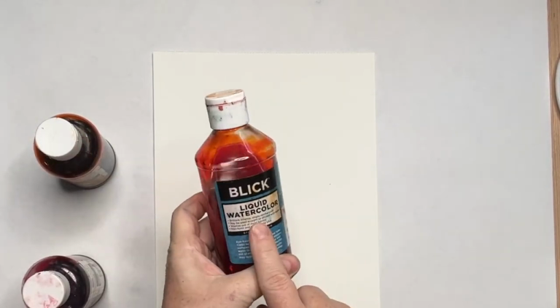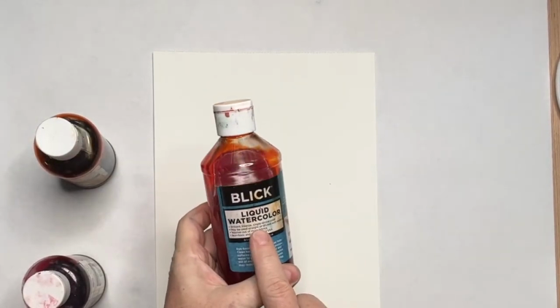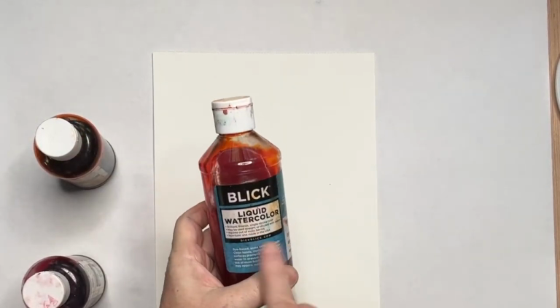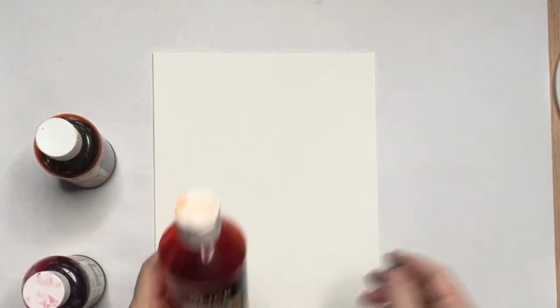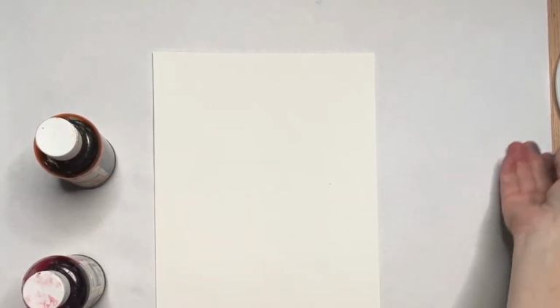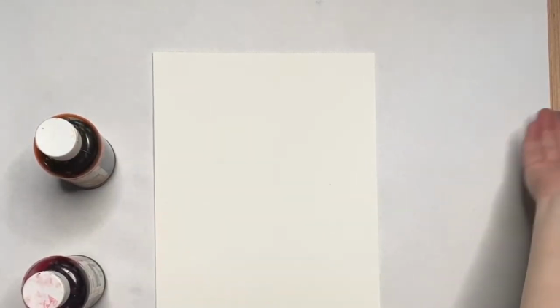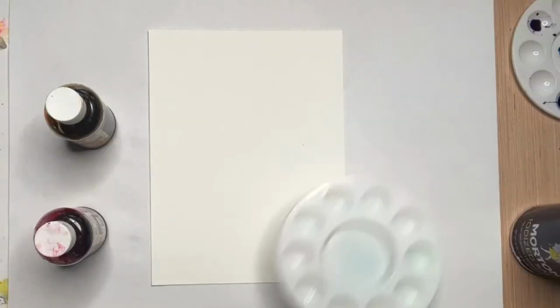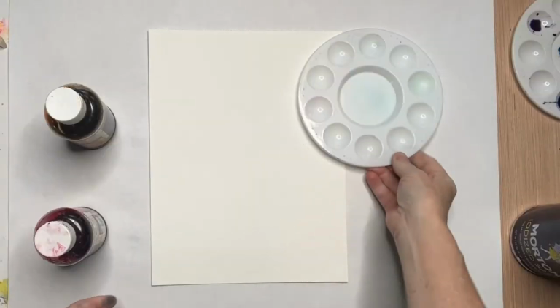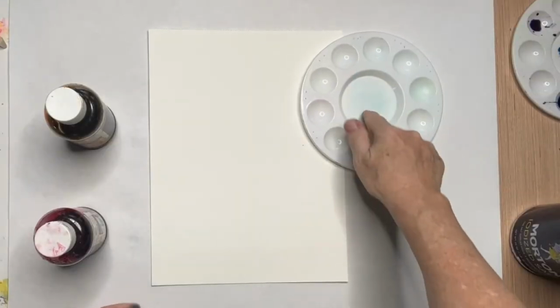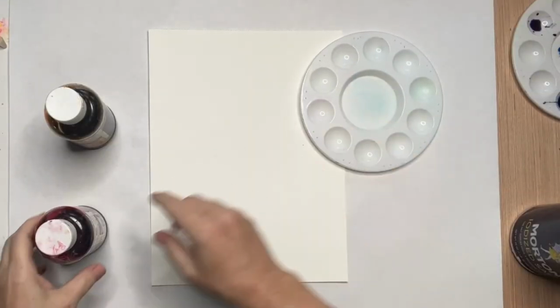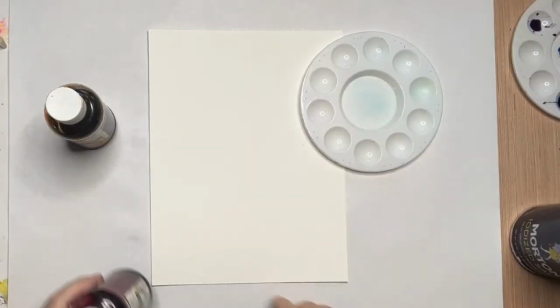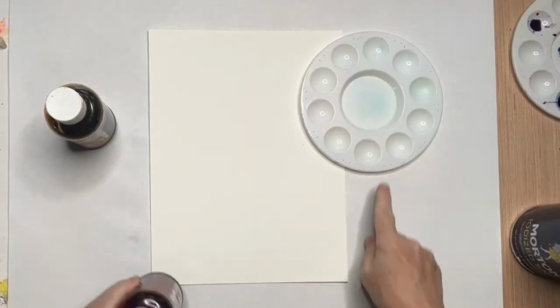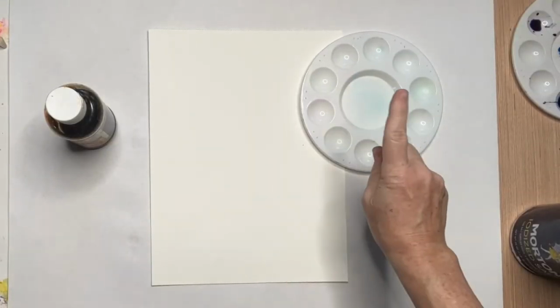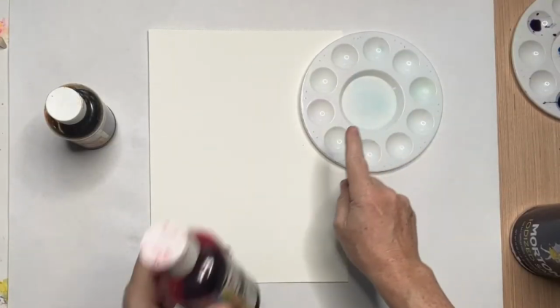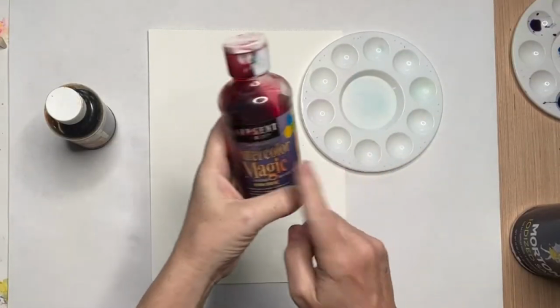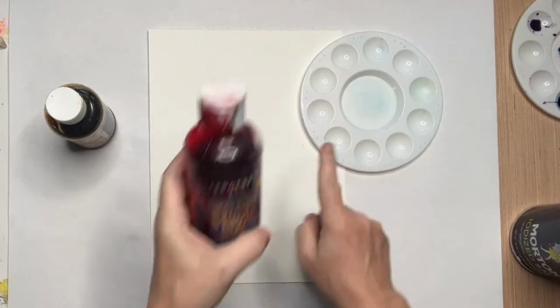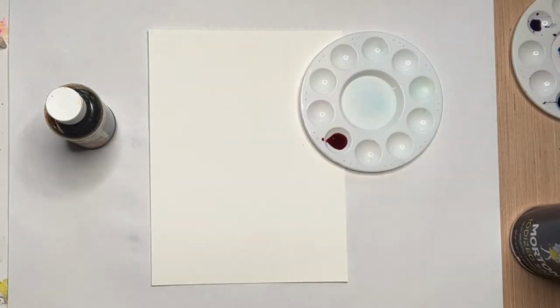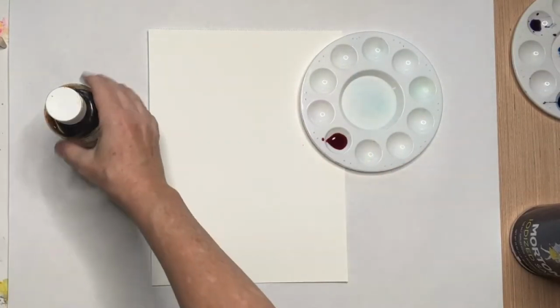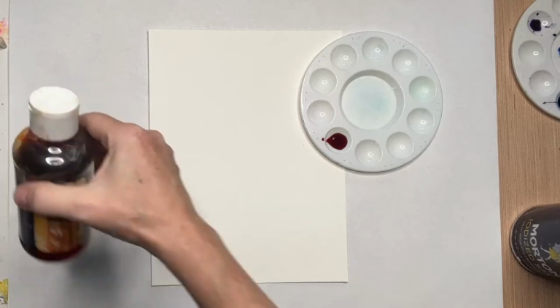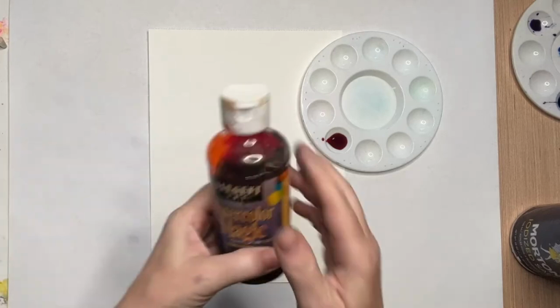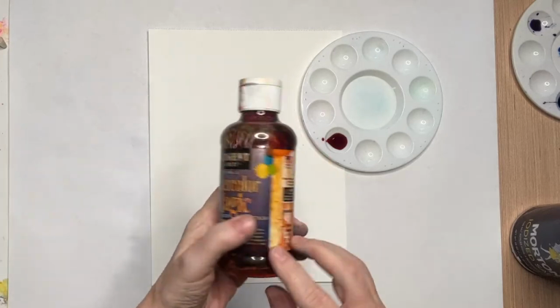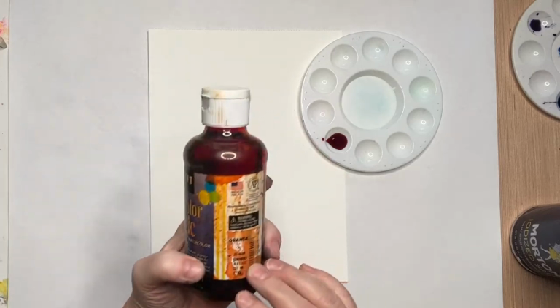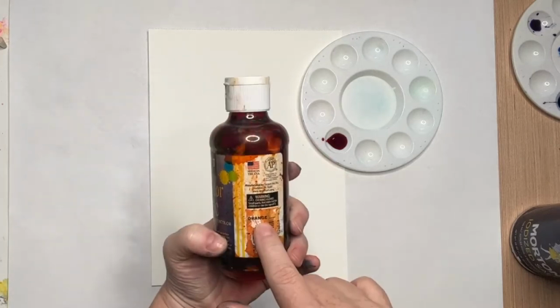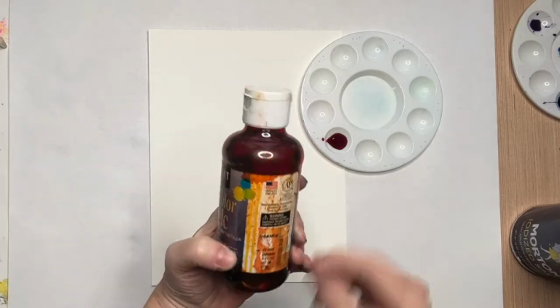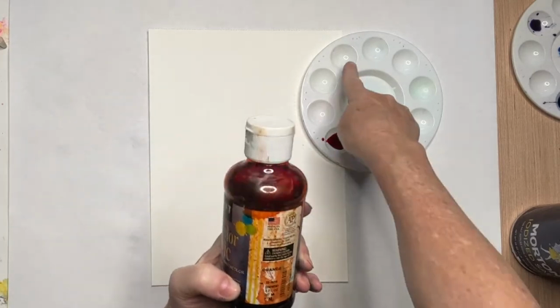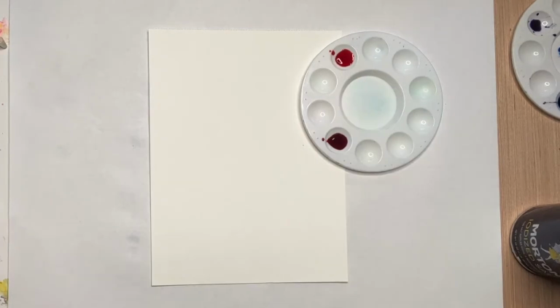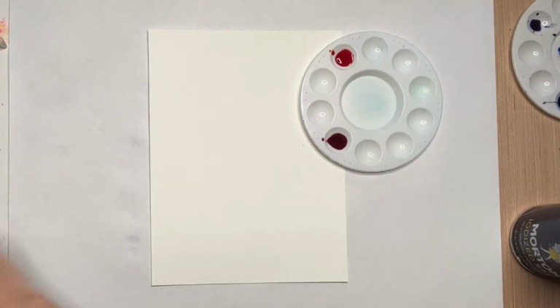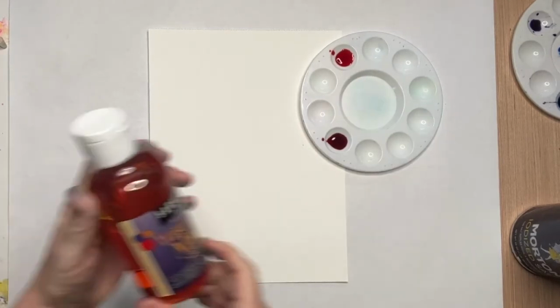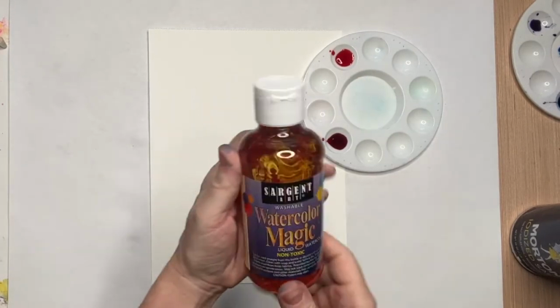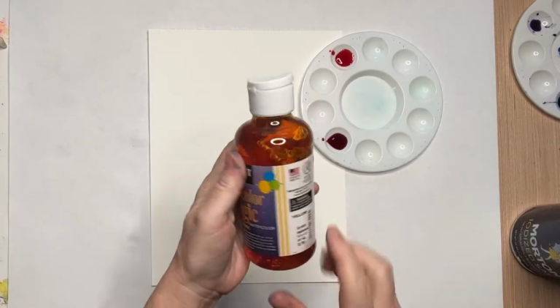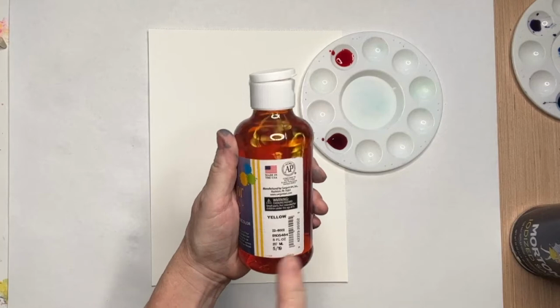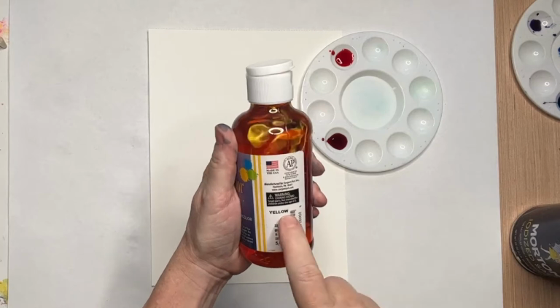Today, we're going to see what we can do playing around with watercolors and try and create a sunrise over the ocean. We're not doing anything fancy, no fancy techniques, and we're not even using fancy art supplies.